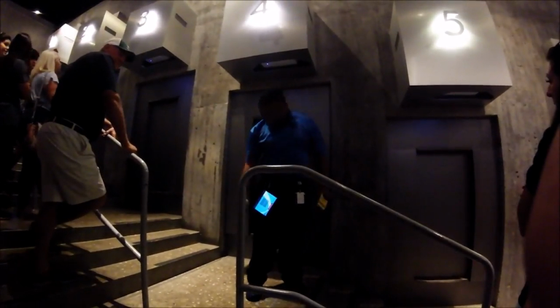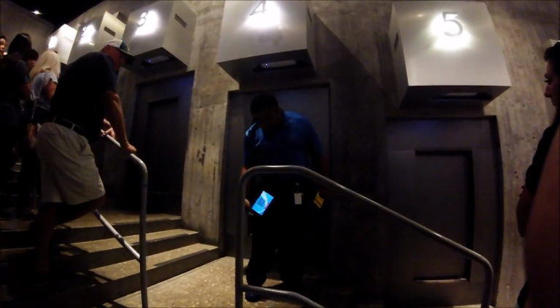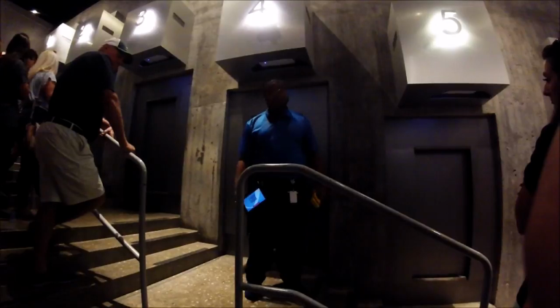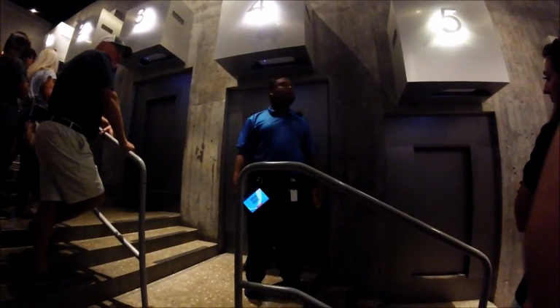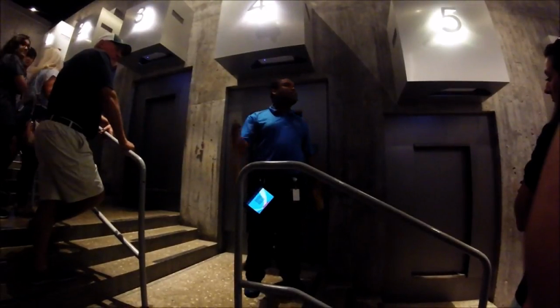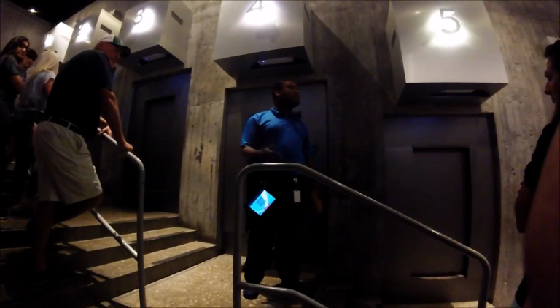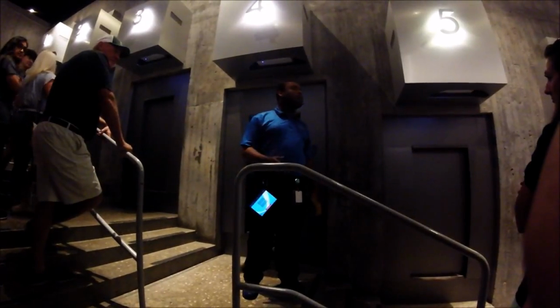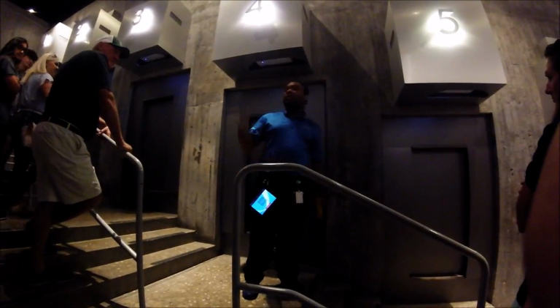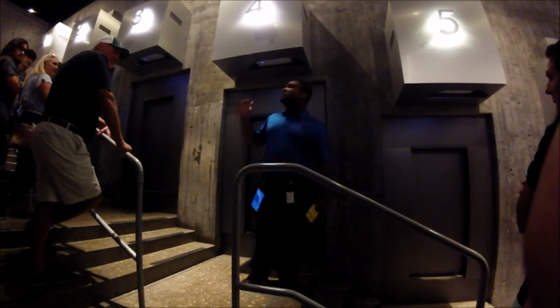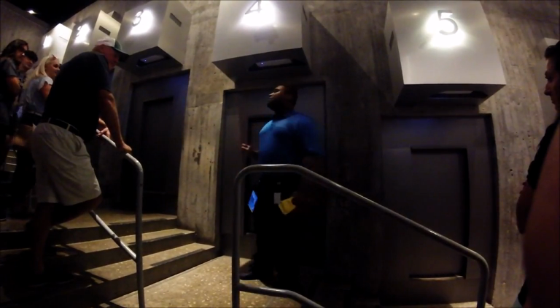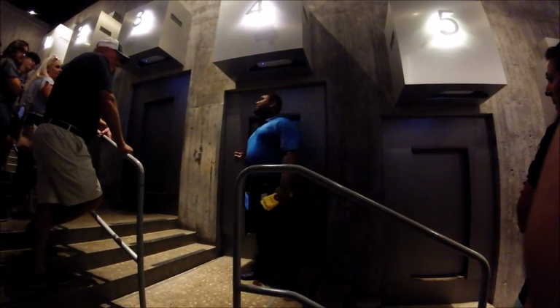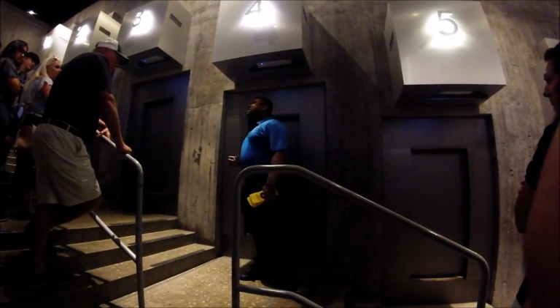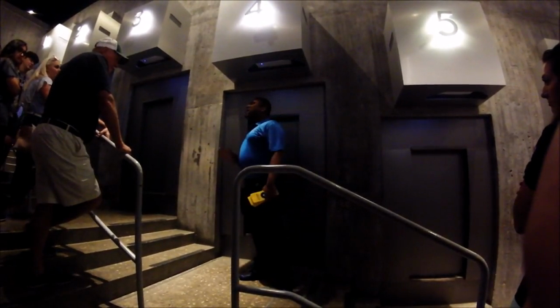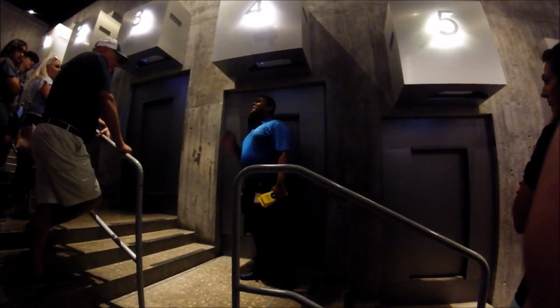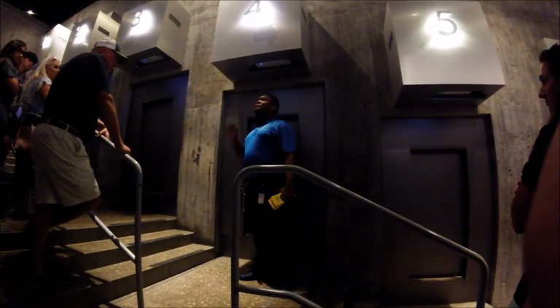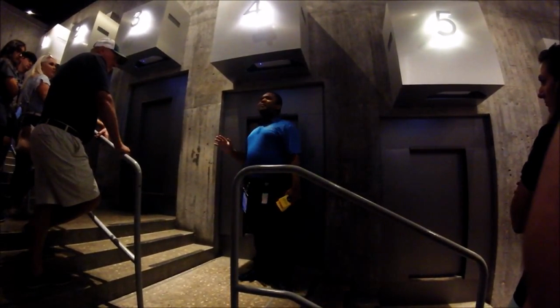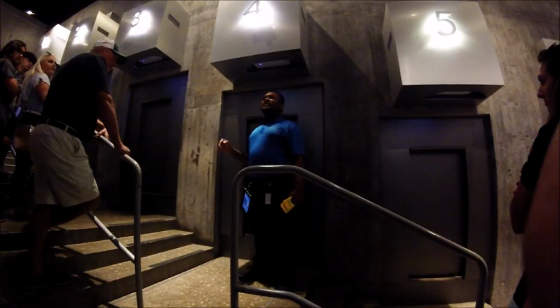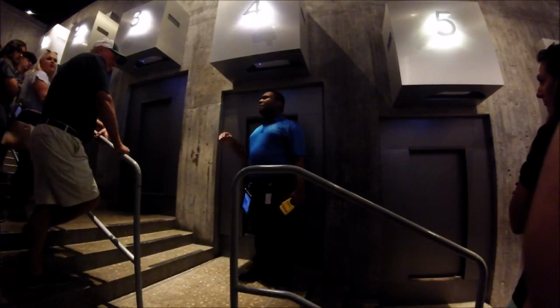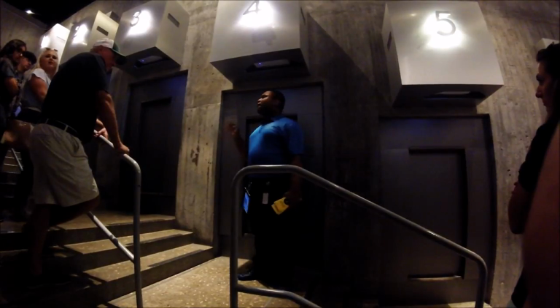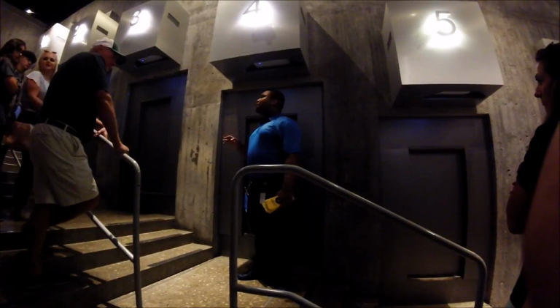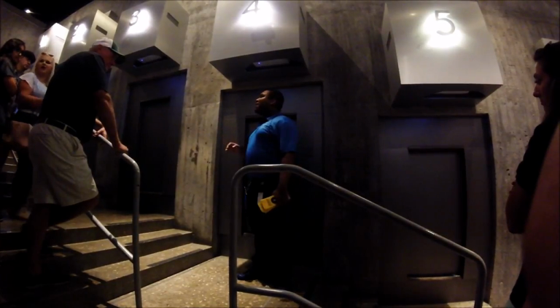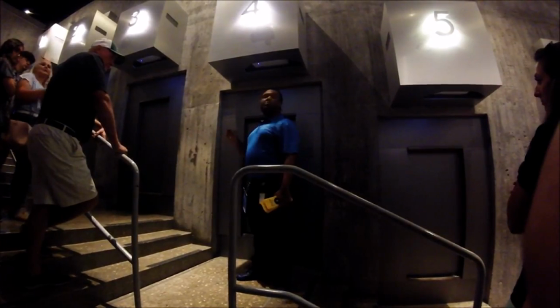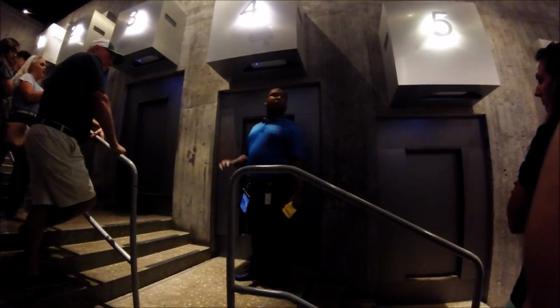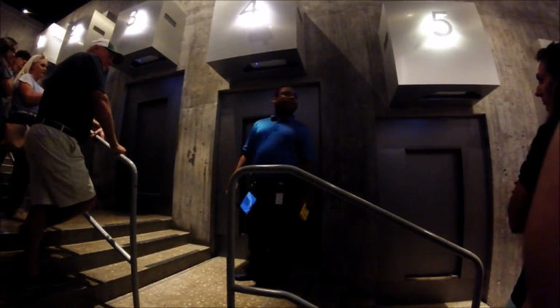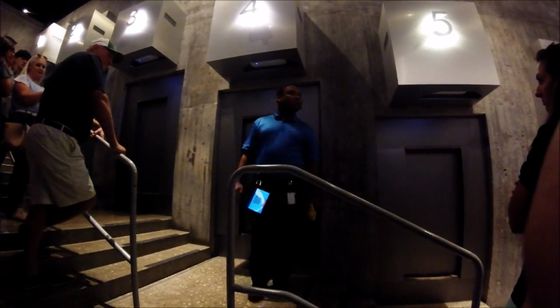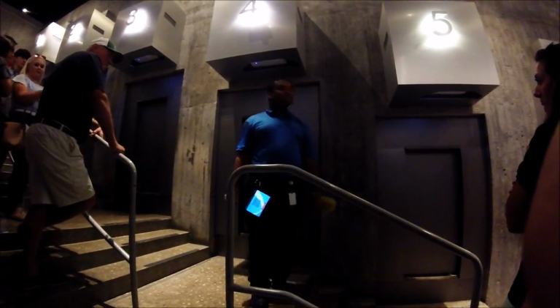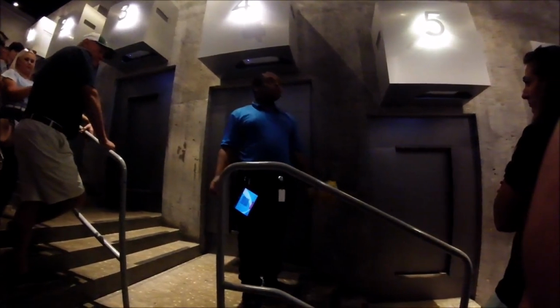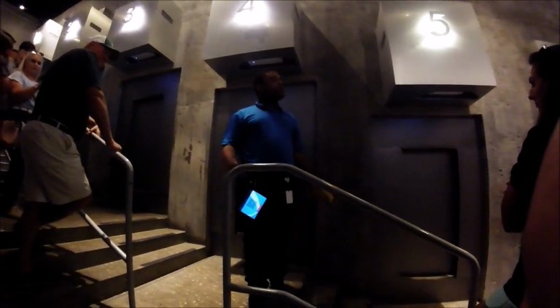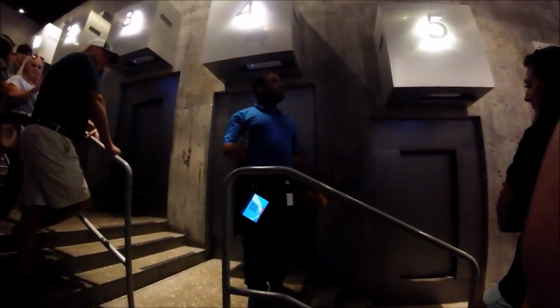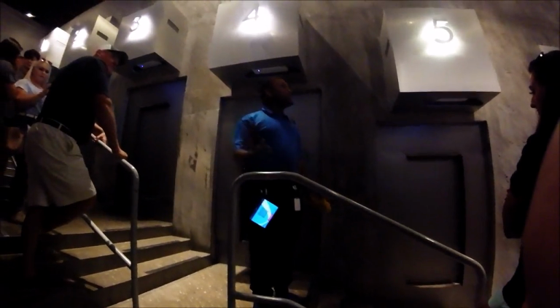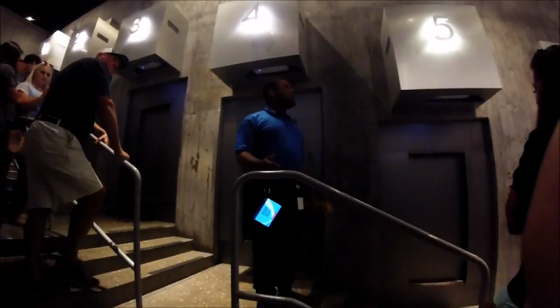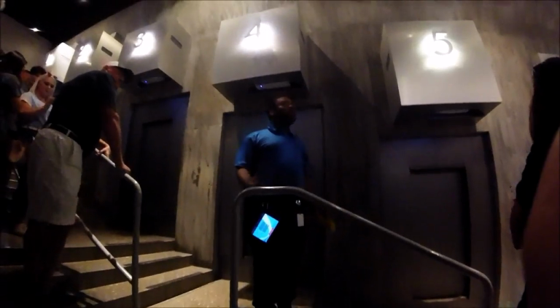Once you get to the top, you can stay as long as you like, but the minimum wait time is about five minutes. There should be about four tour guides and a park ranger up there to assist you with any questions or concerns.